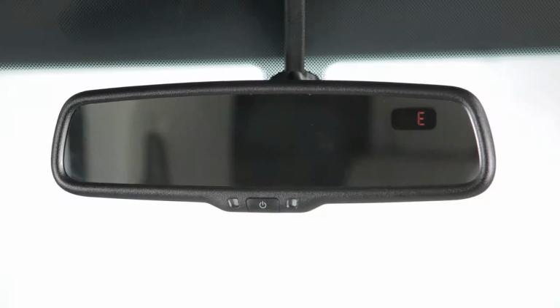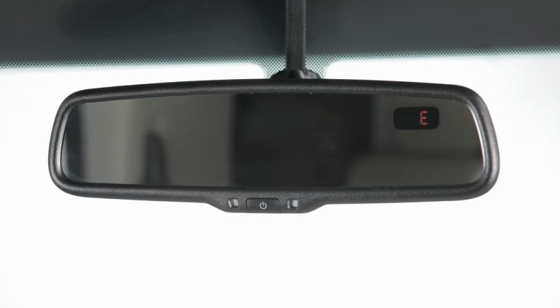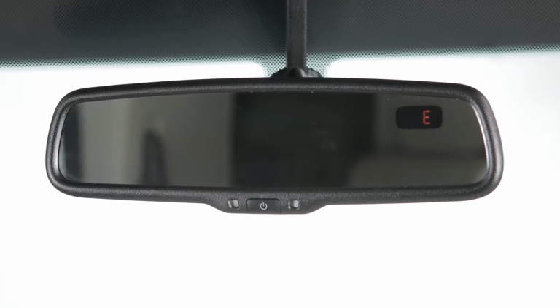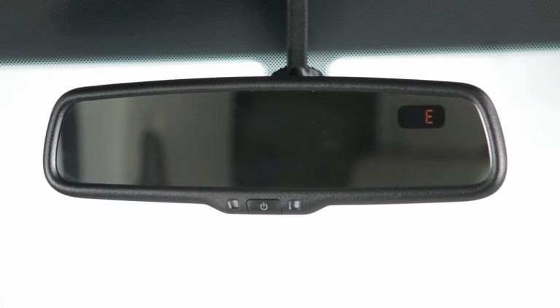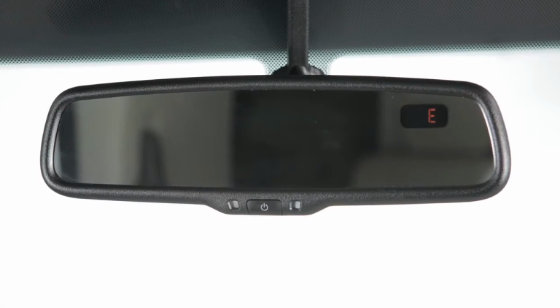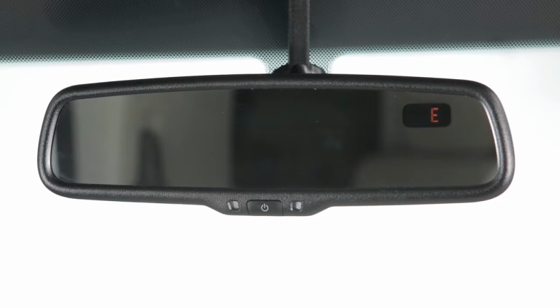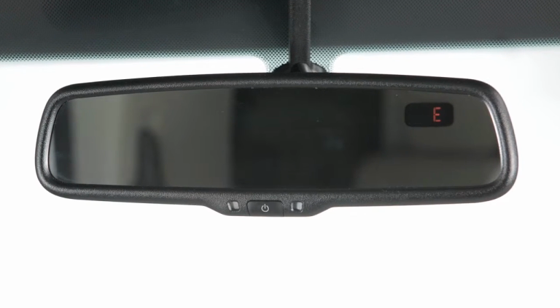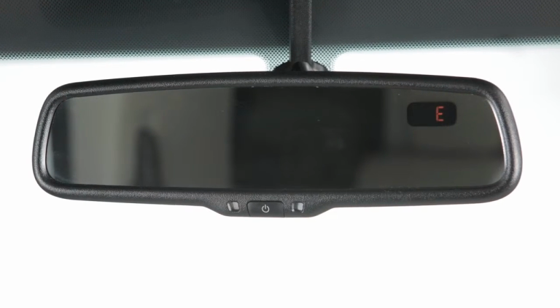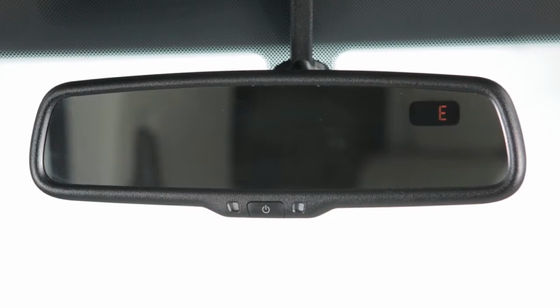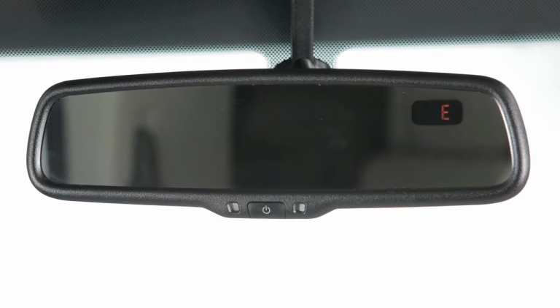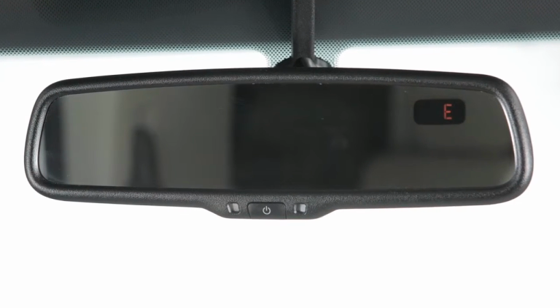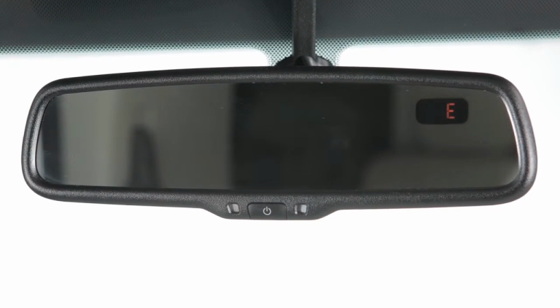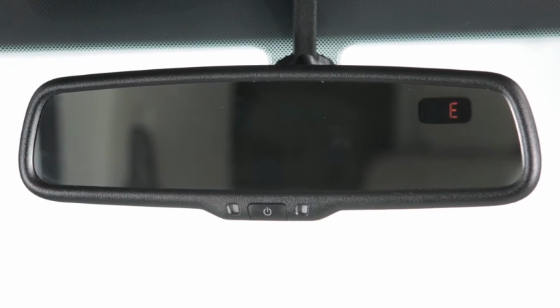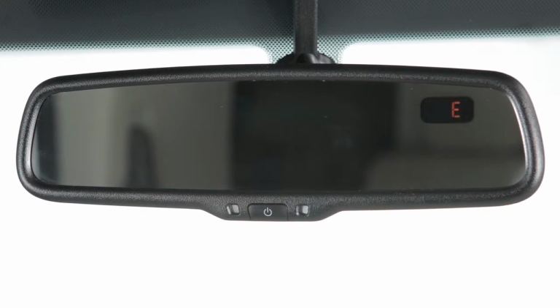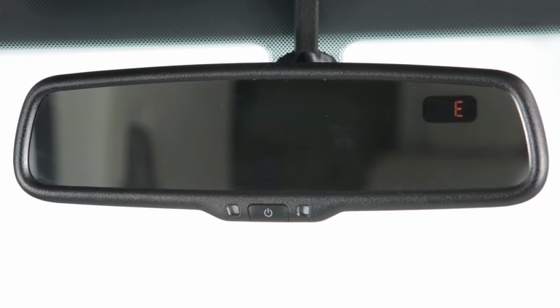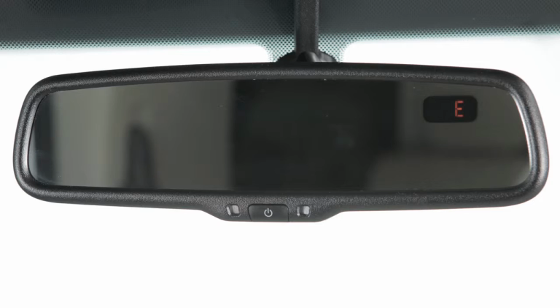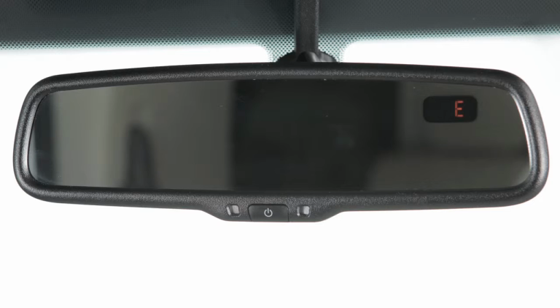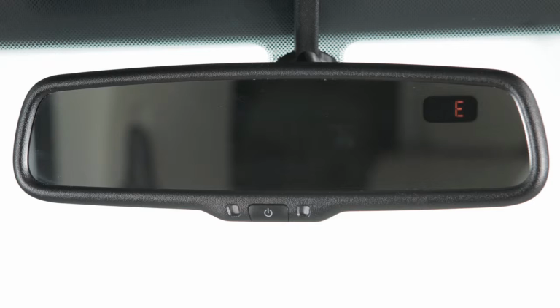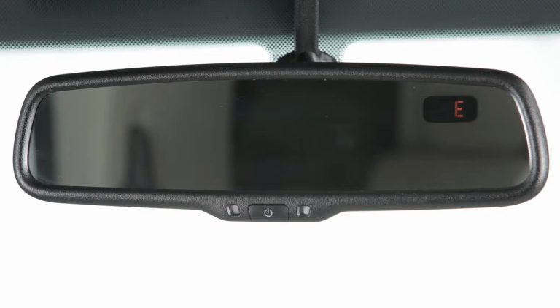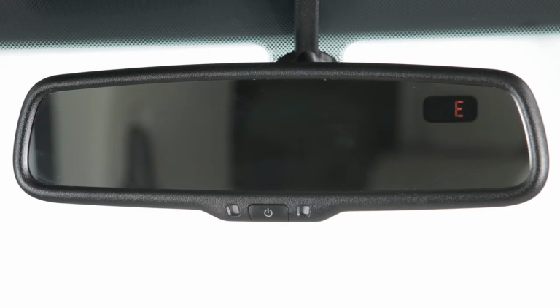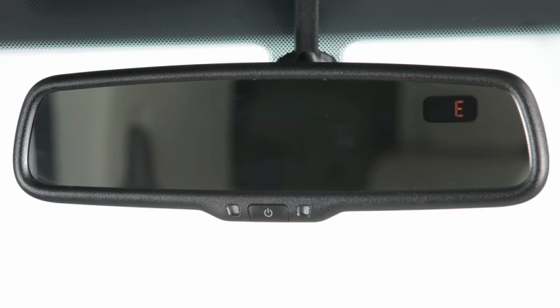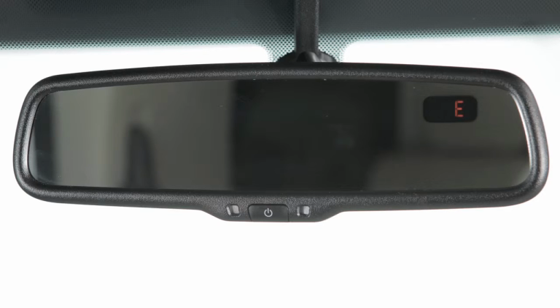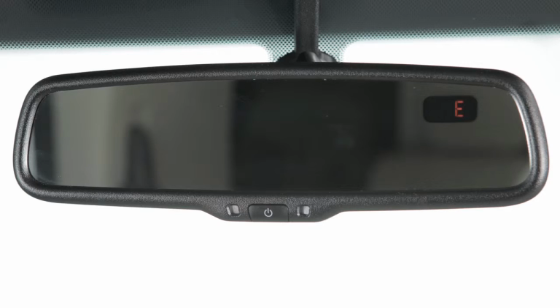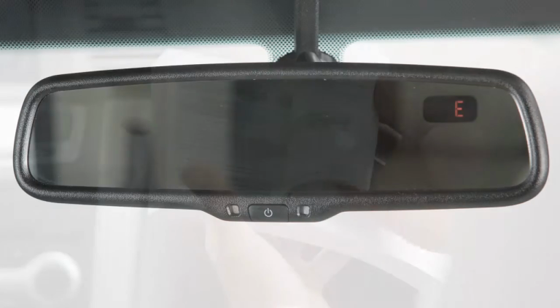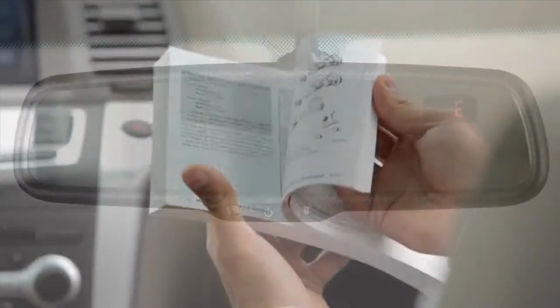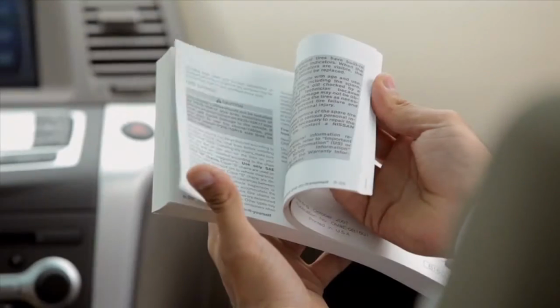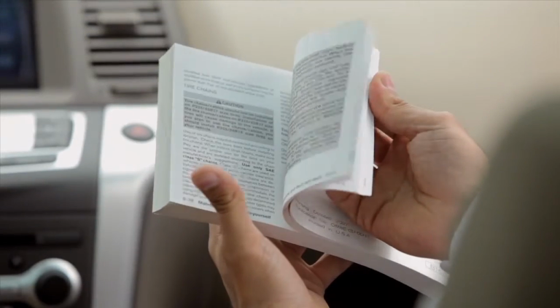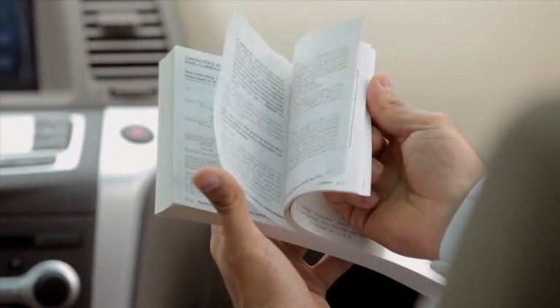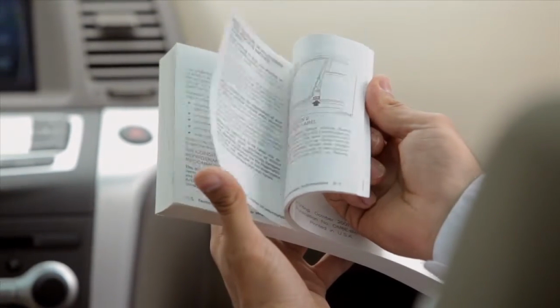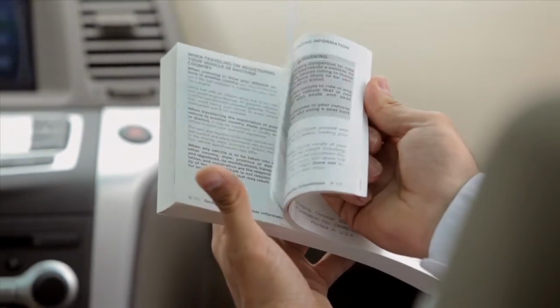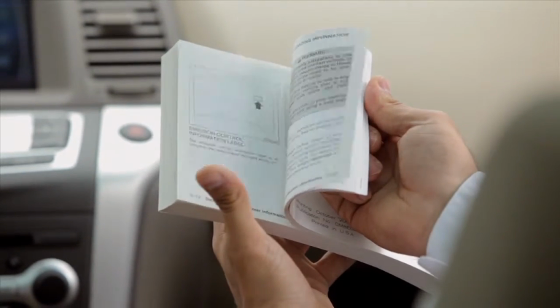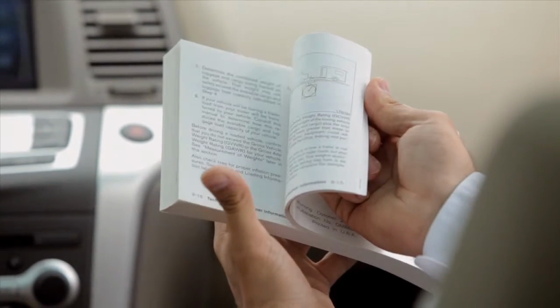This is one of the available rear view mirrors for your vehicle. If your vehicle is equipped with a different rear view mirror, see your owner's manual for additional information.